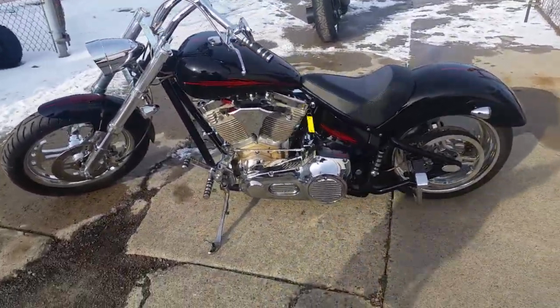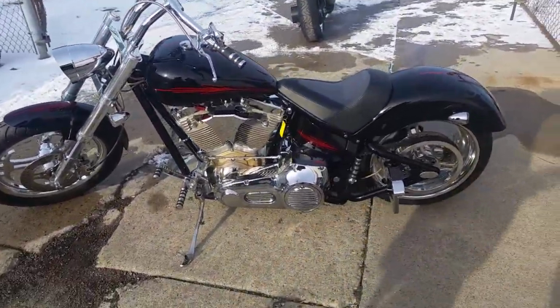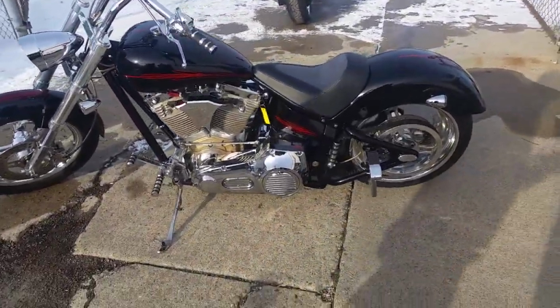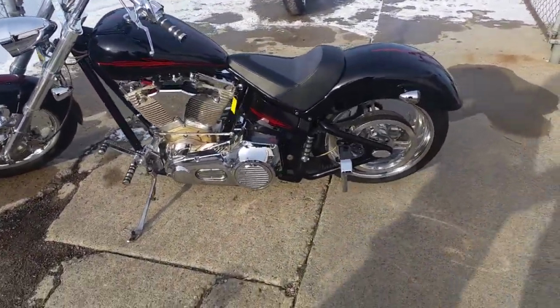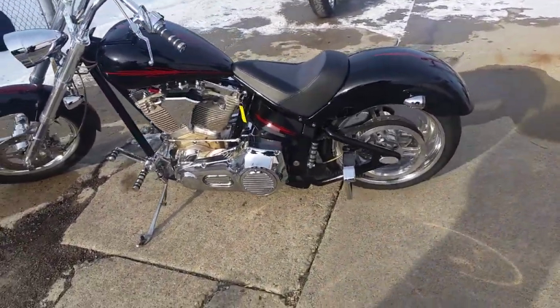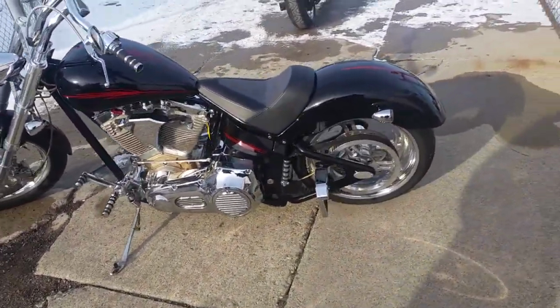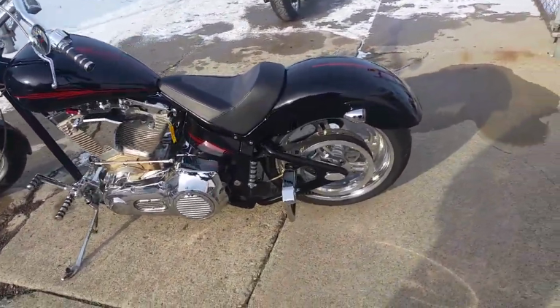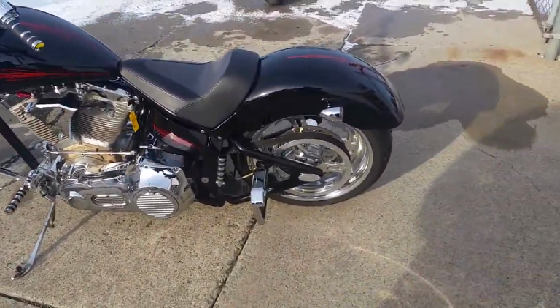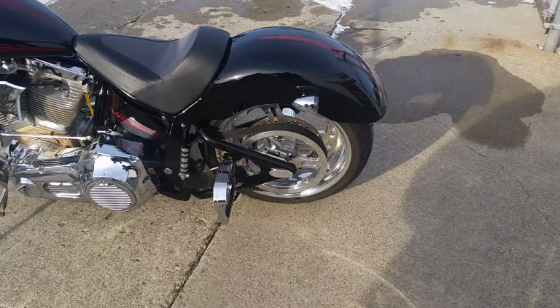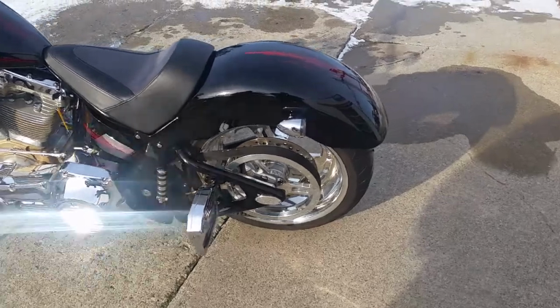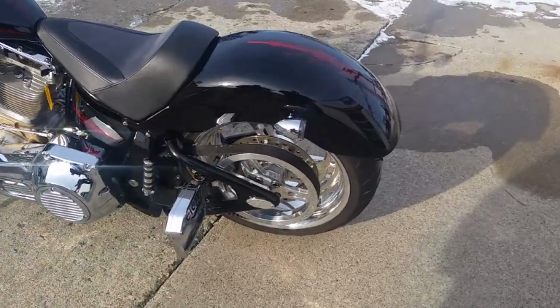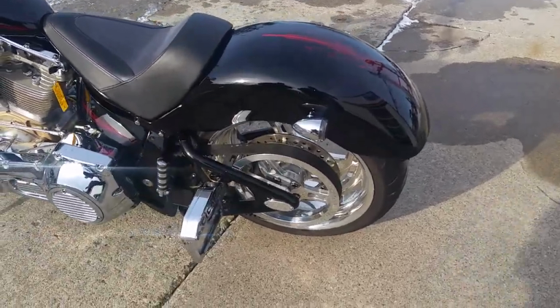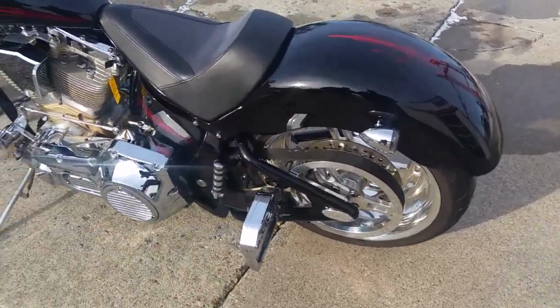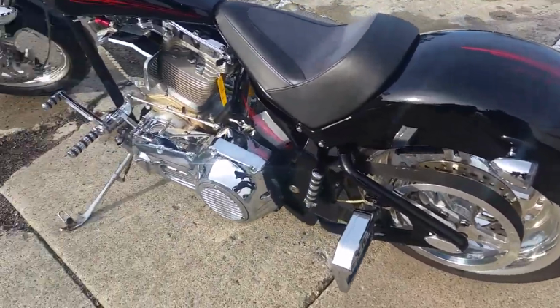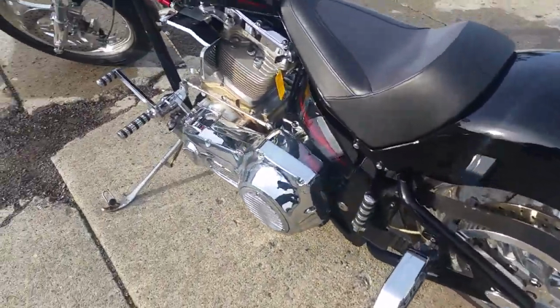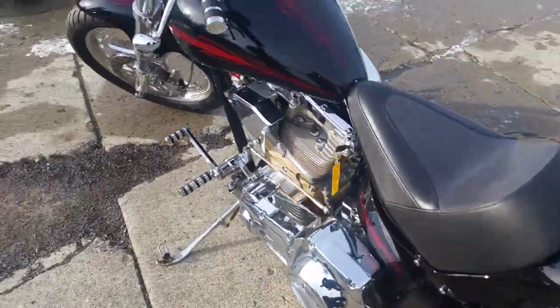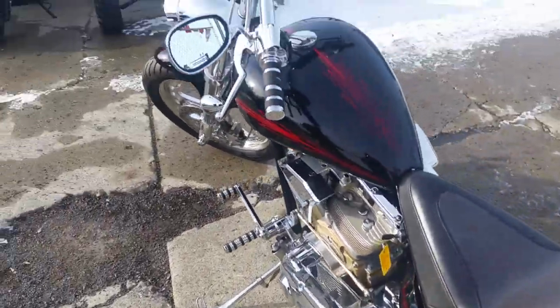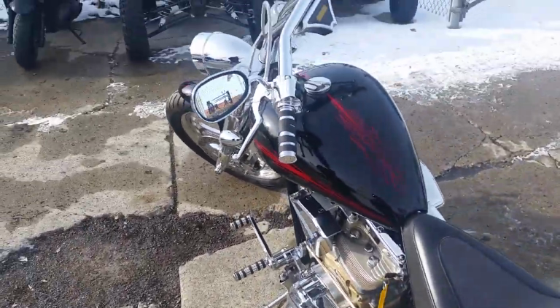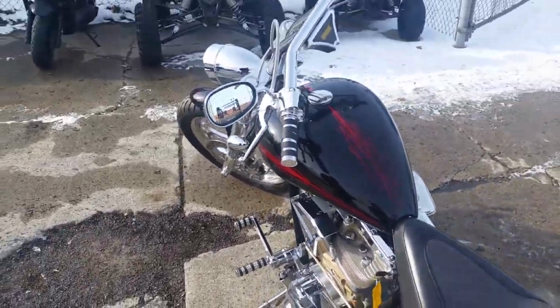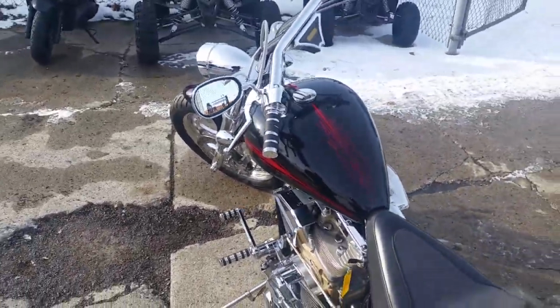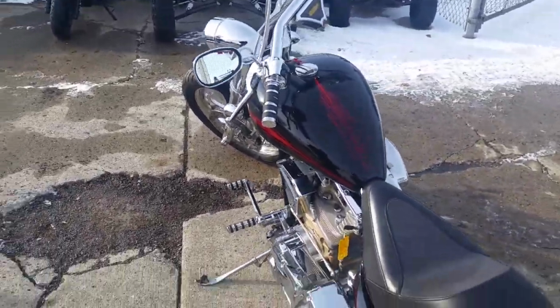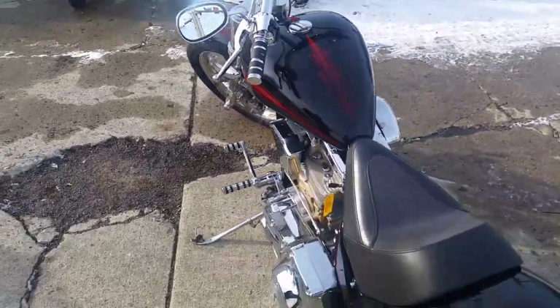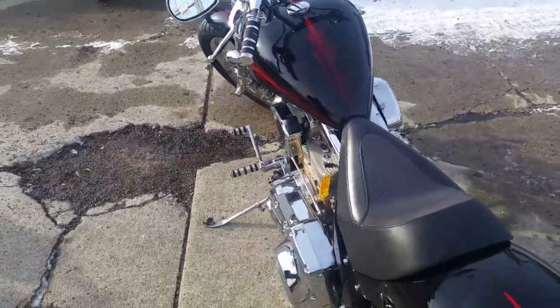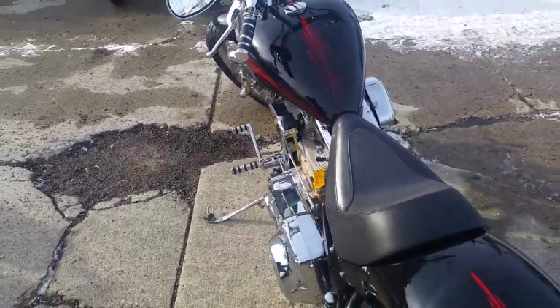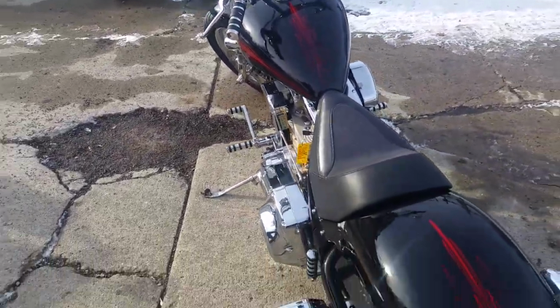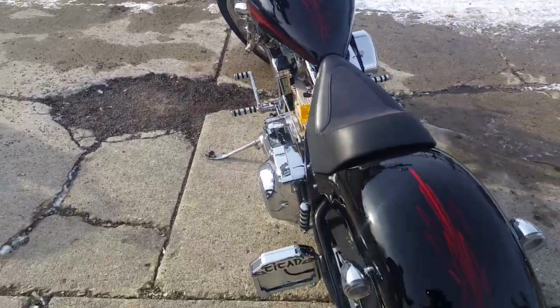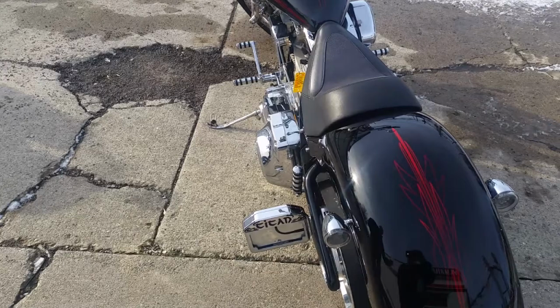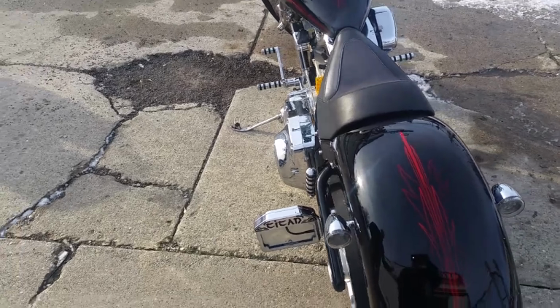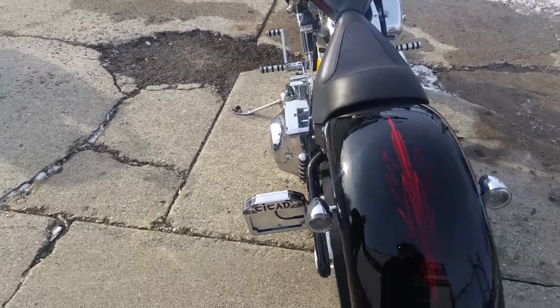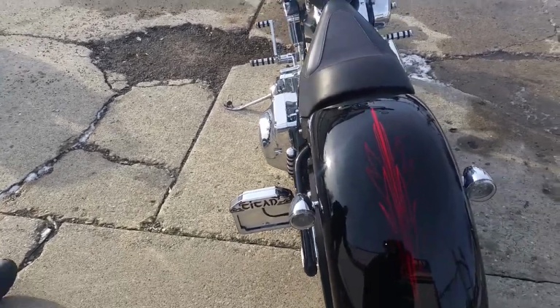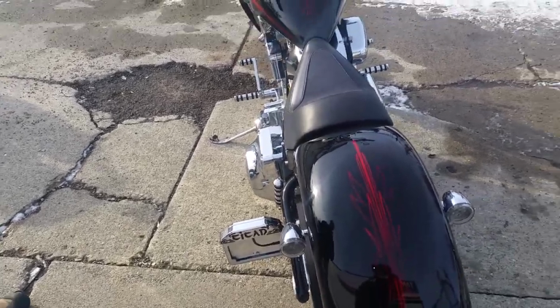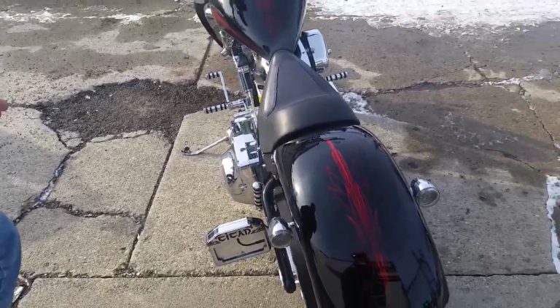This thing's all chromed out. You're going to turn heads, man. Pictures don't do this bike justice. You guys can steal this thing for $9,900. We warmed it up, so we're going to fire it up just so you guys can hear it.